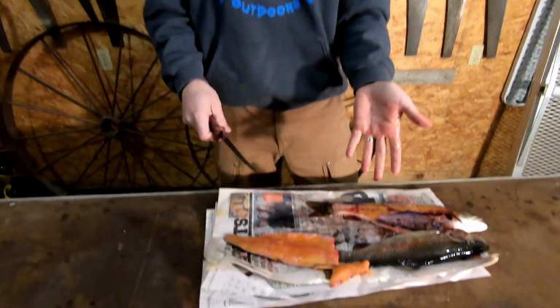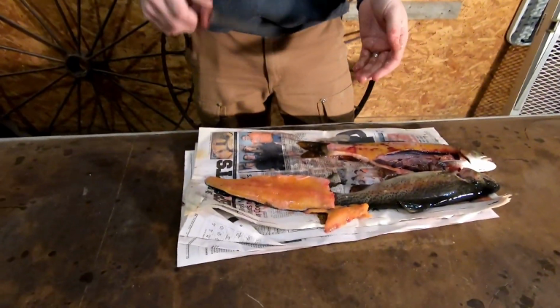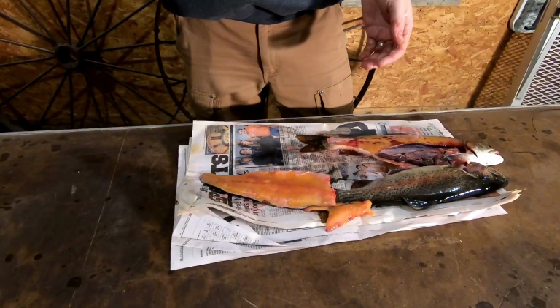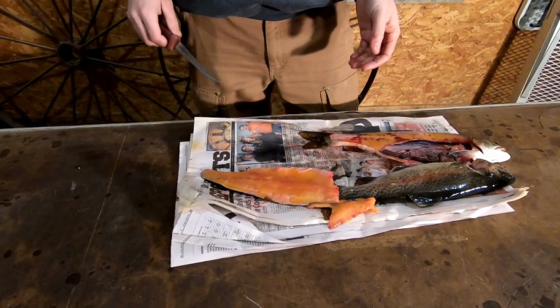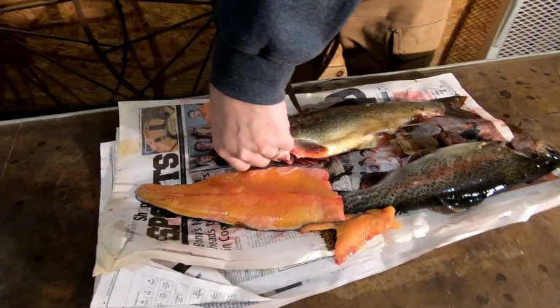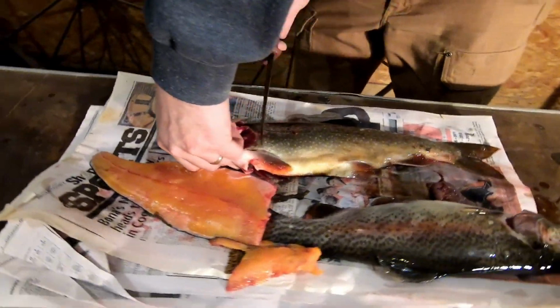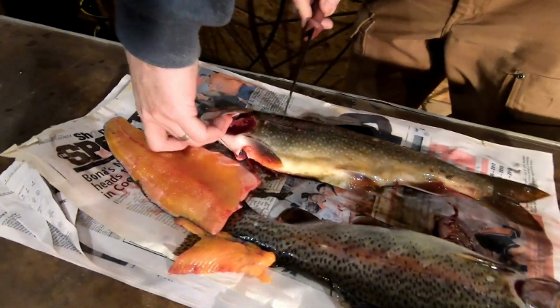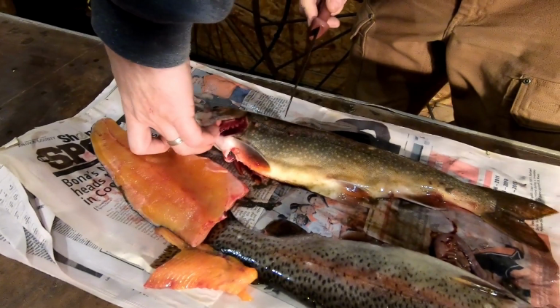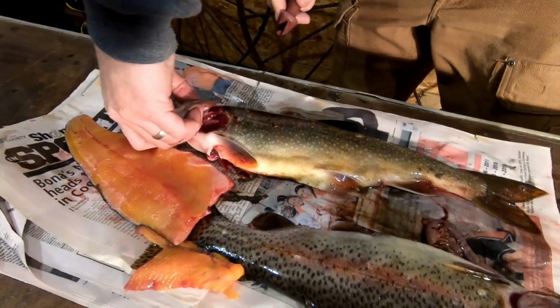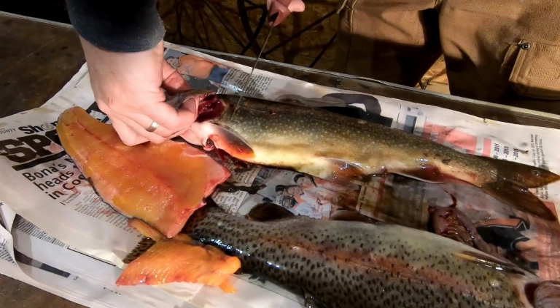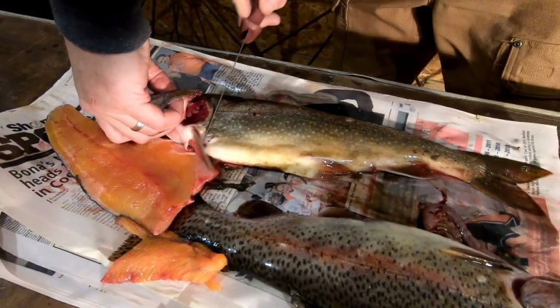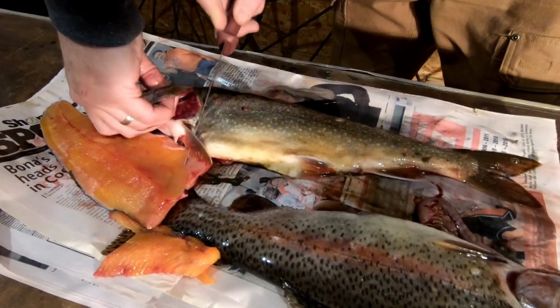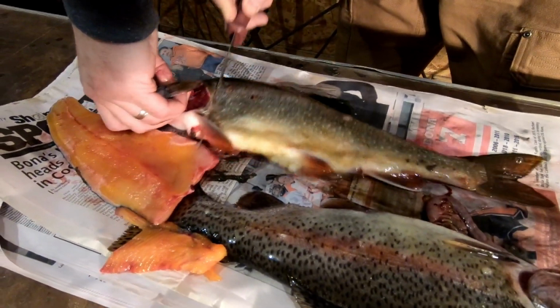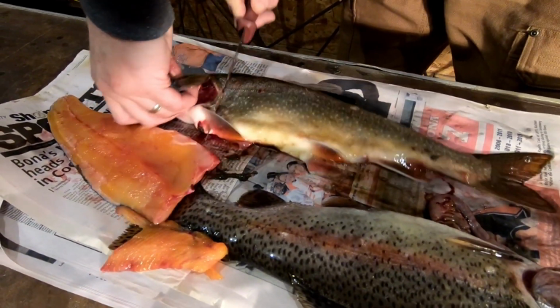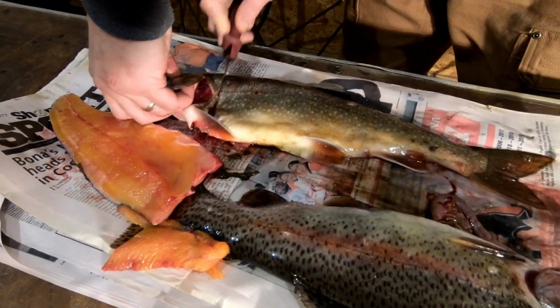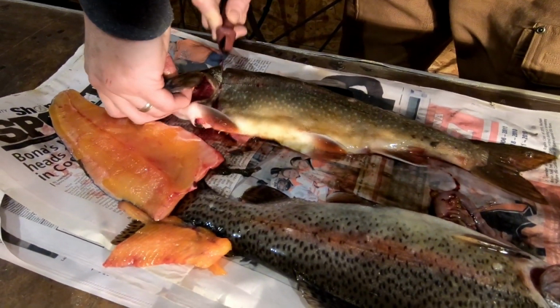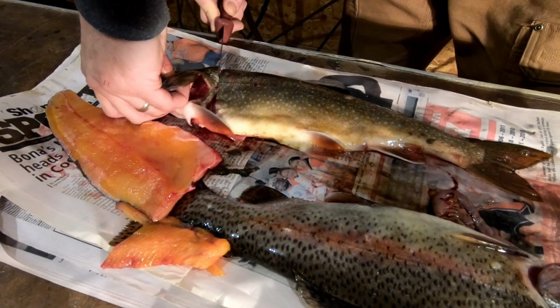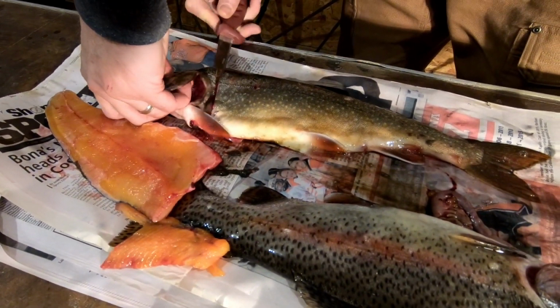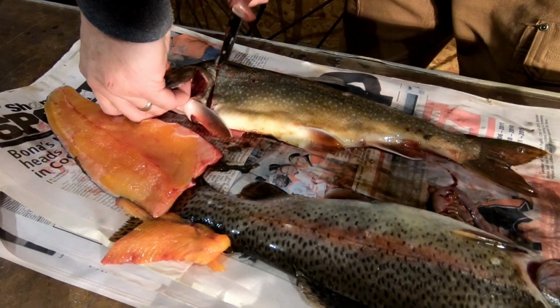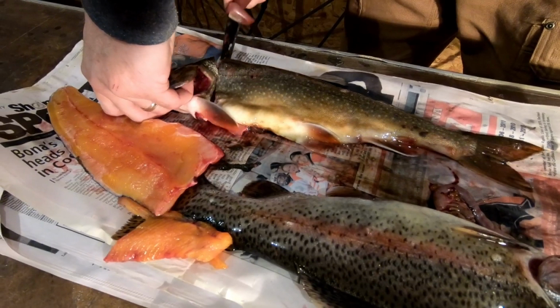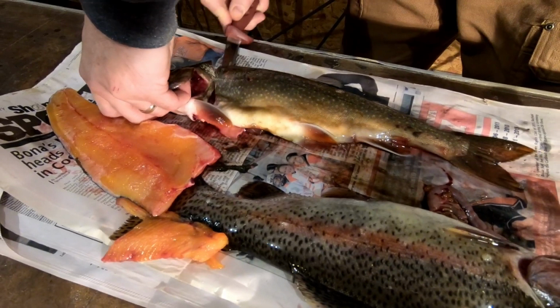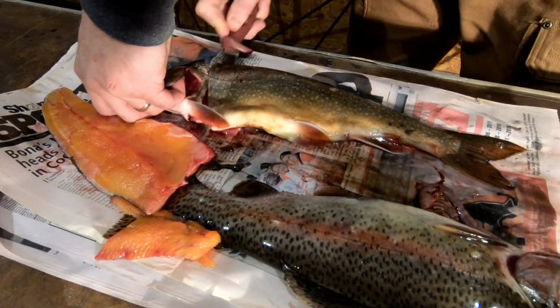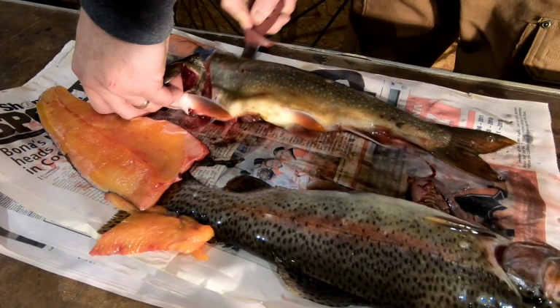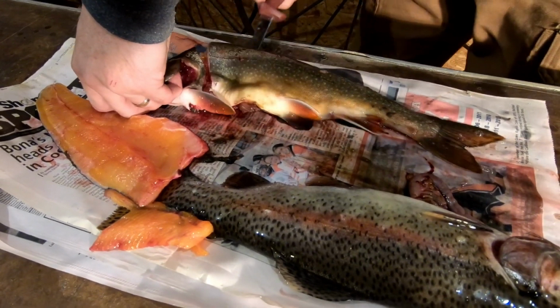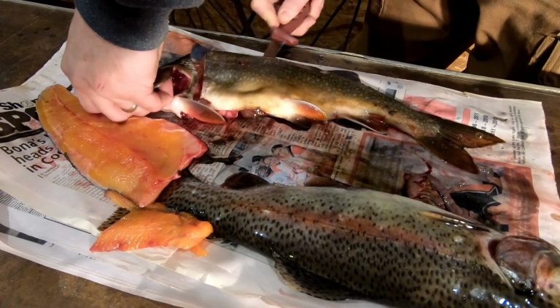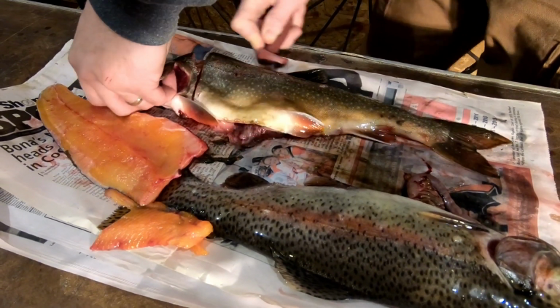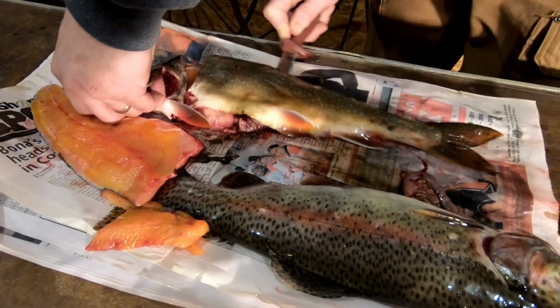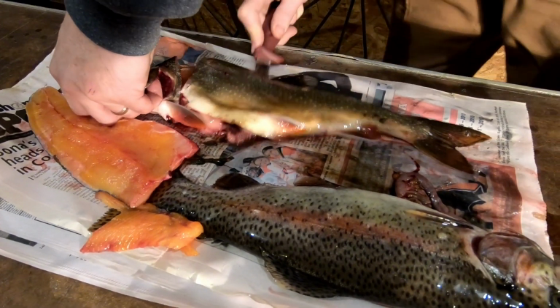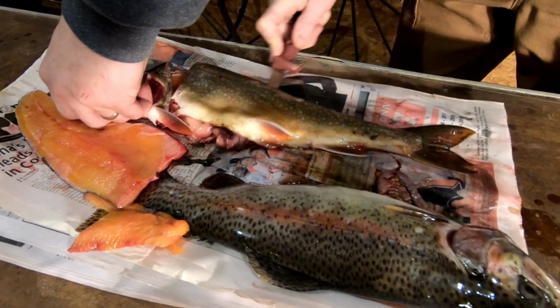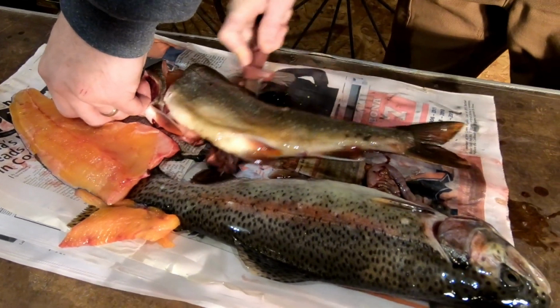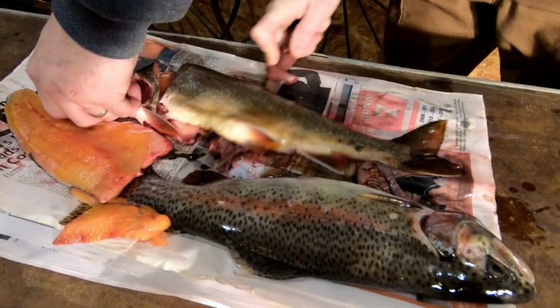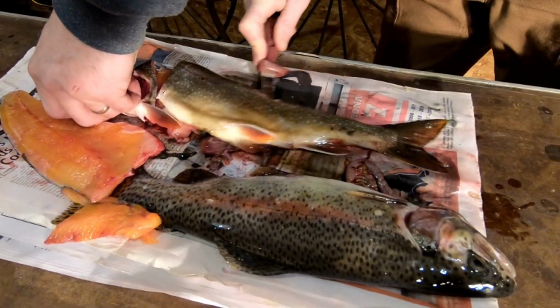Let's get them marinated and in the smoker. It makes a great handle — grab them by the gills. Just cut down until you hit the backbone, then turn the knife sideways. You're going to hear some cutting of bones; that's the Y bones and the ribs.